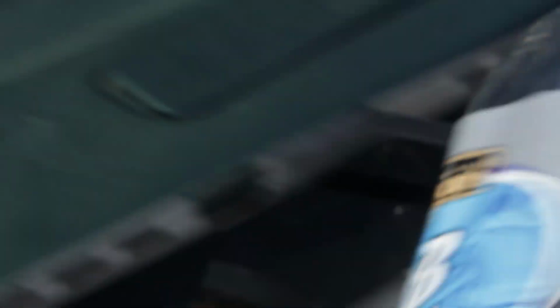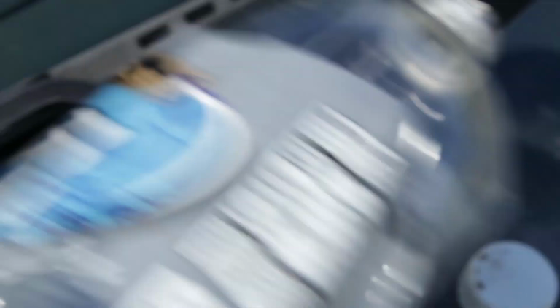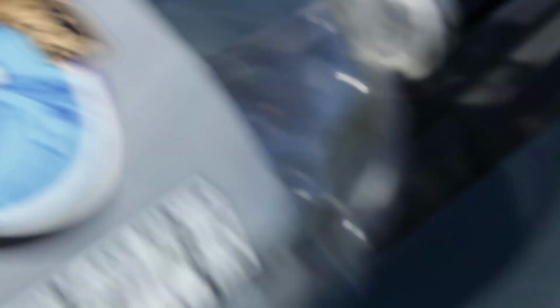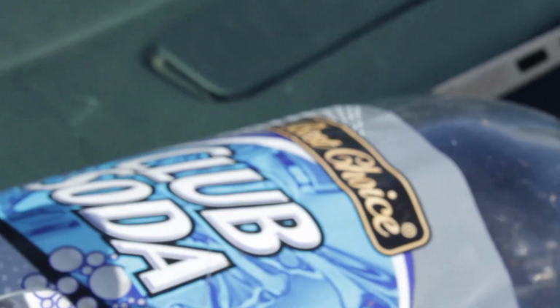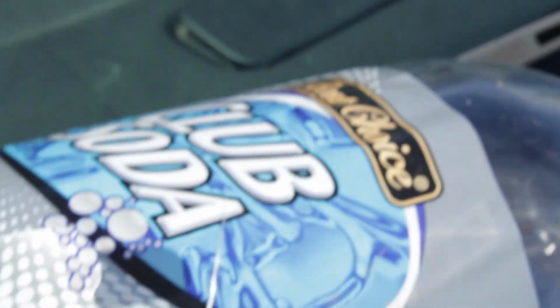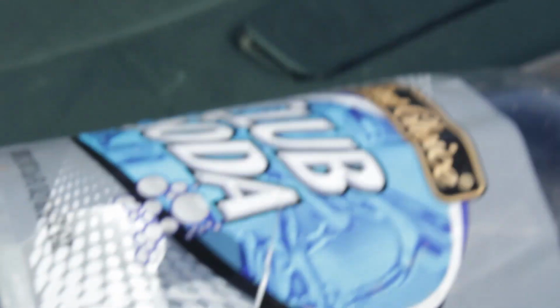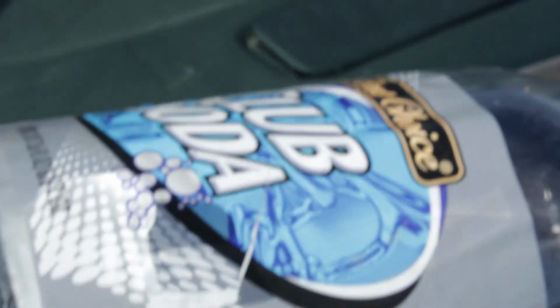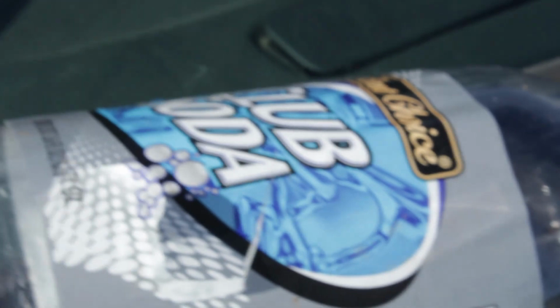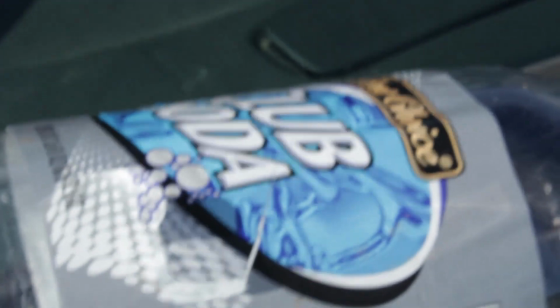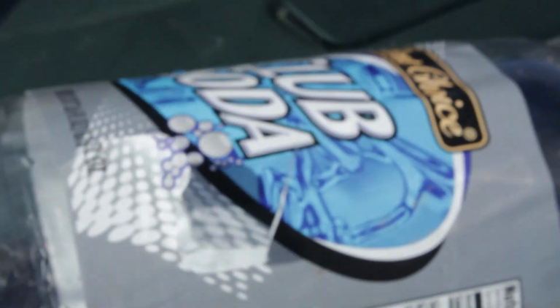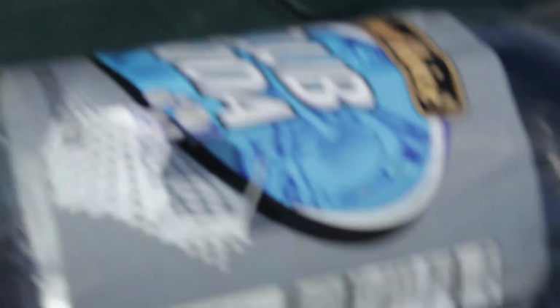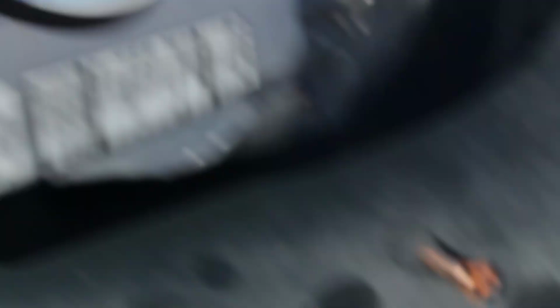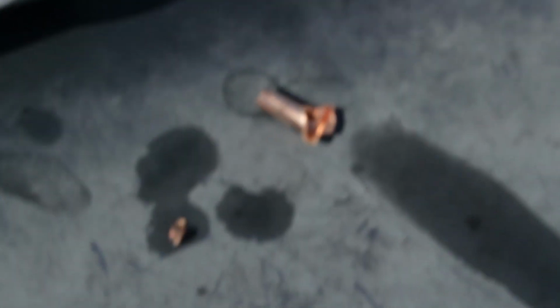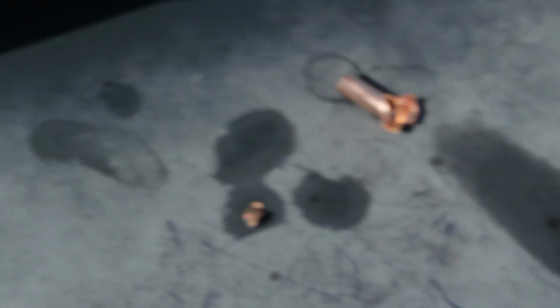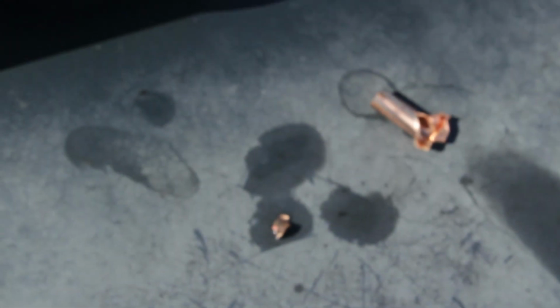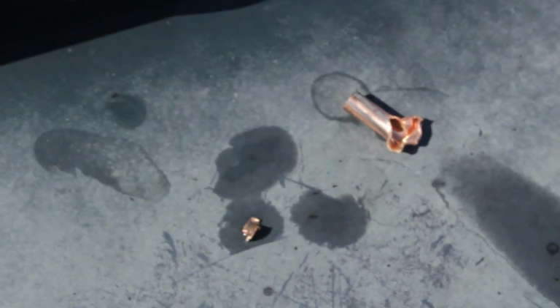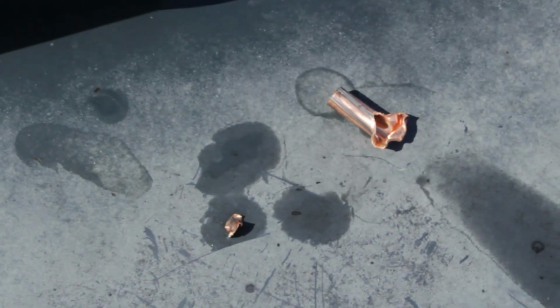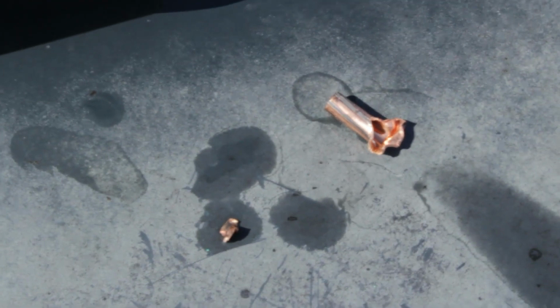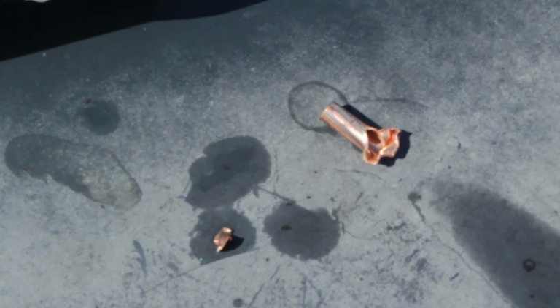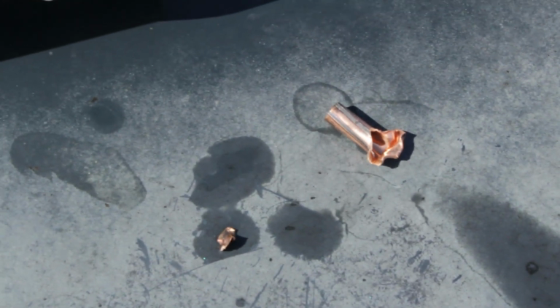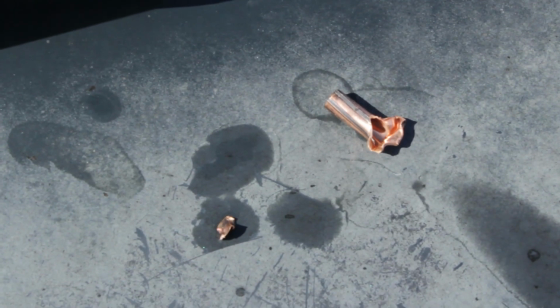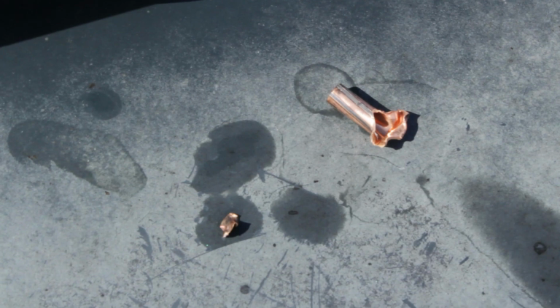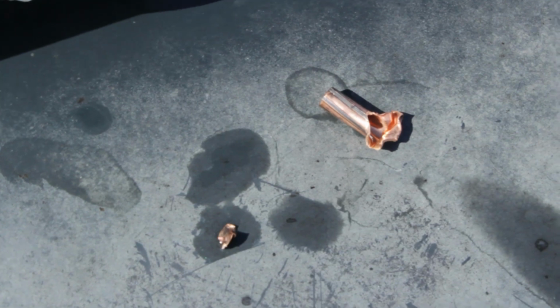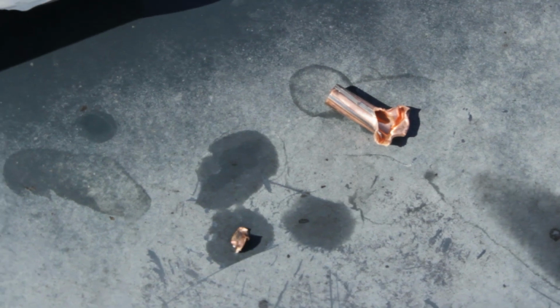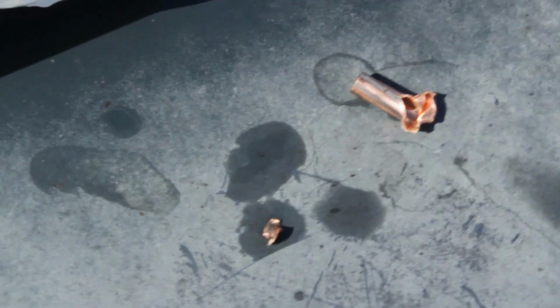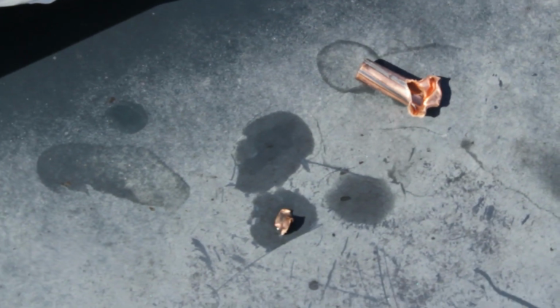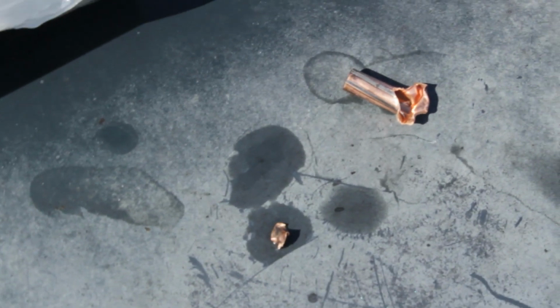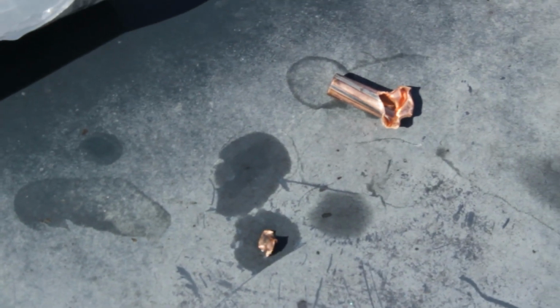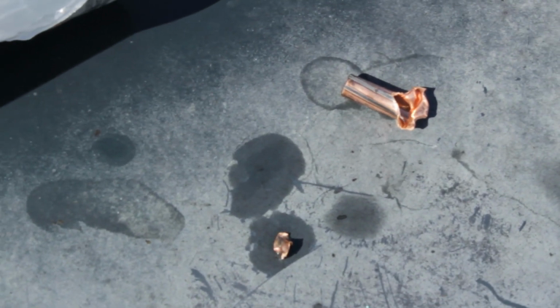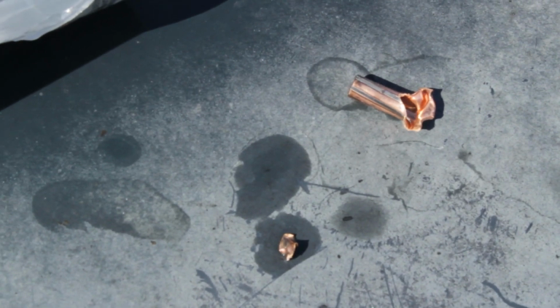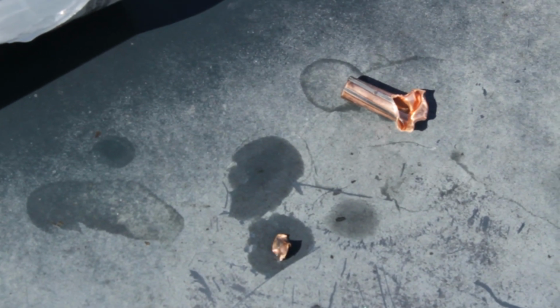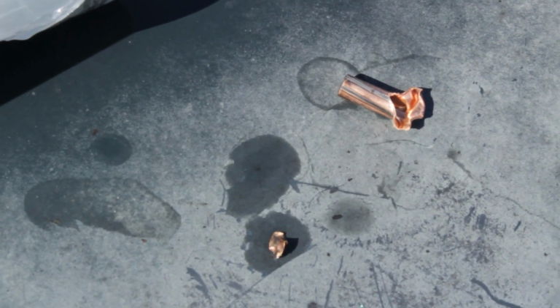Not too shabby. That is about 18 inches of water that it went through. It mushroomed nicely, and the core still made it all the way through.